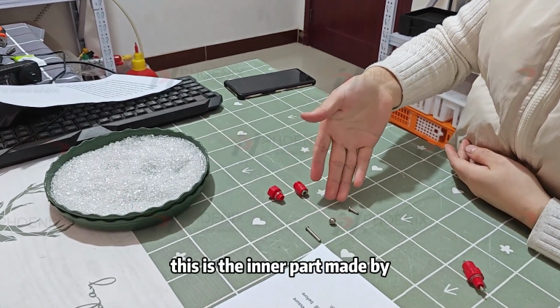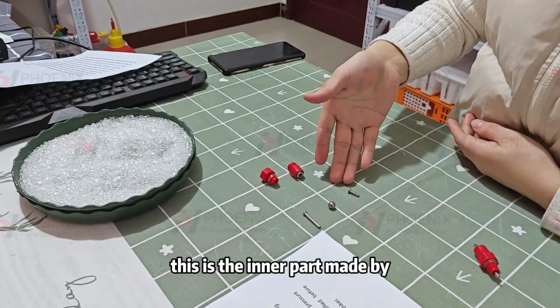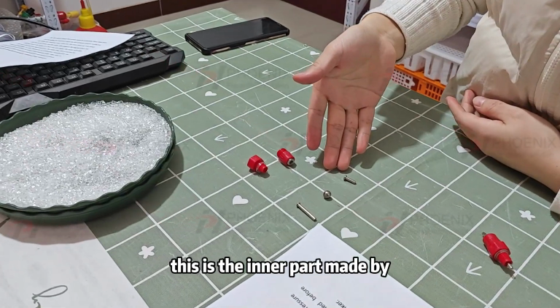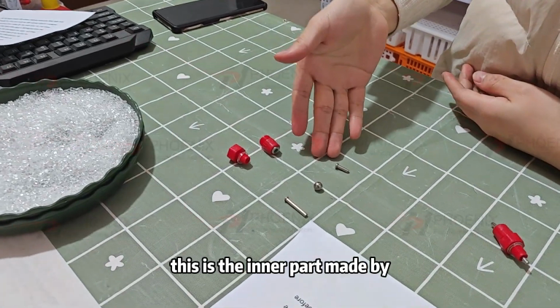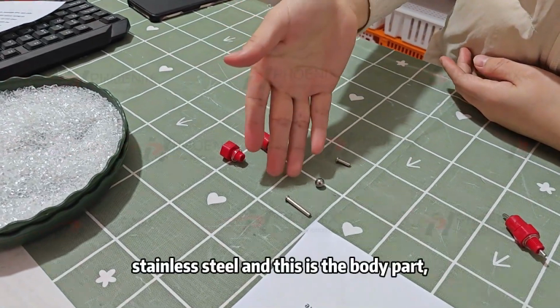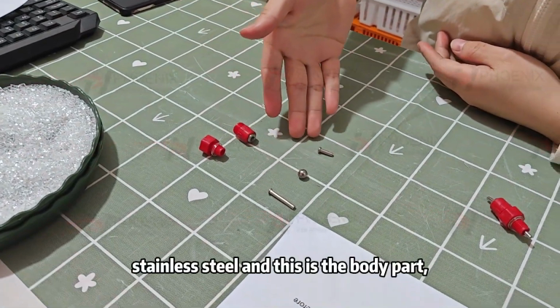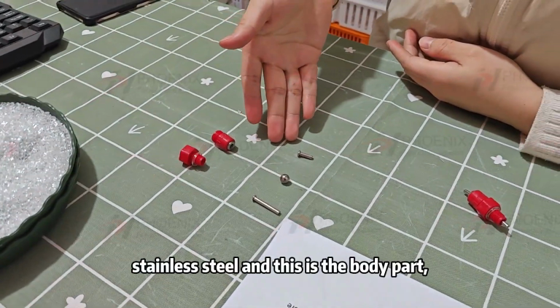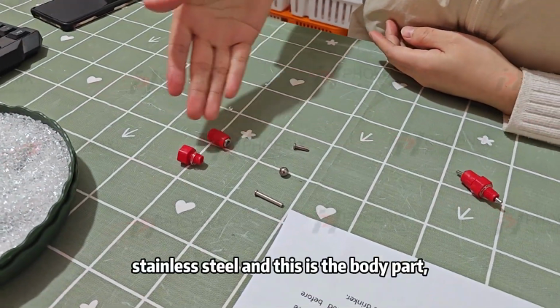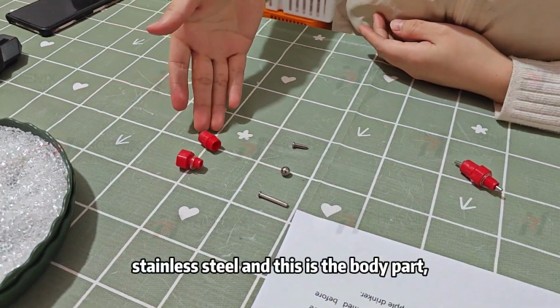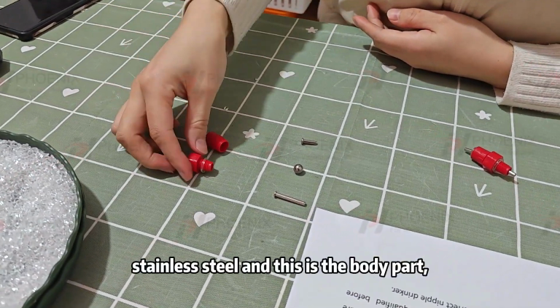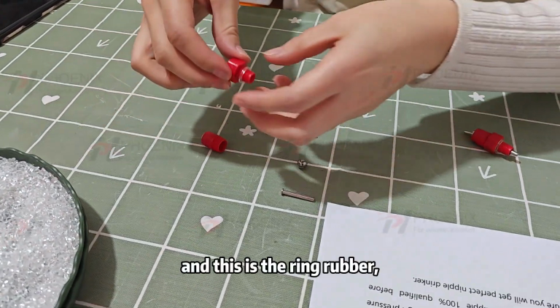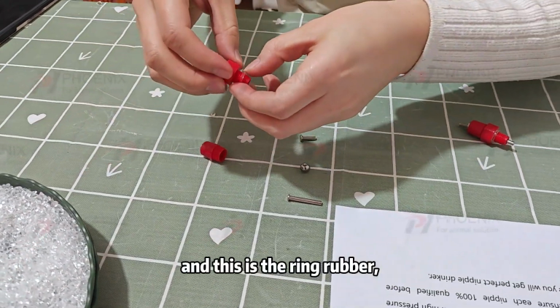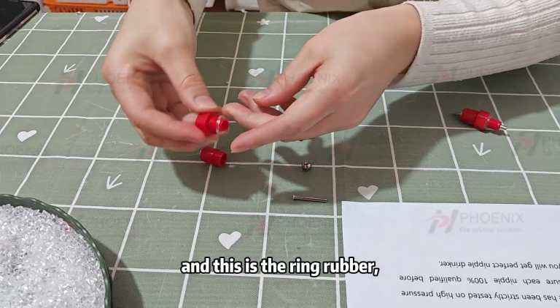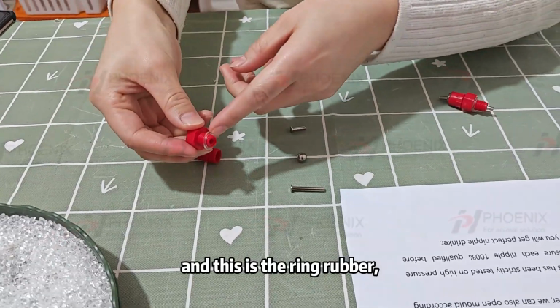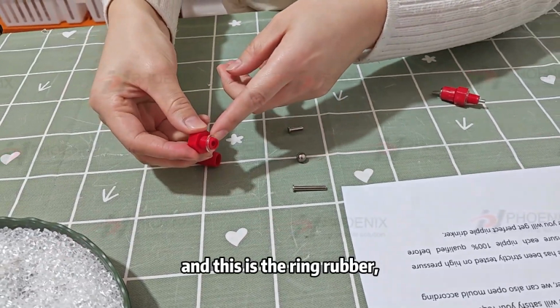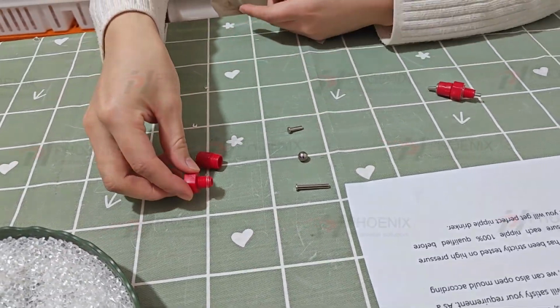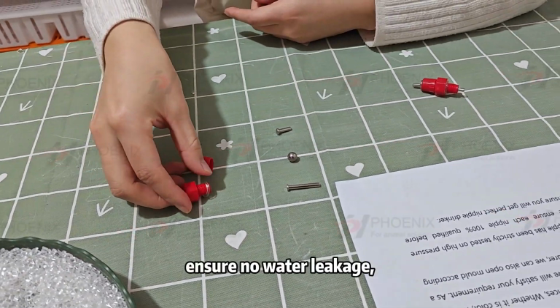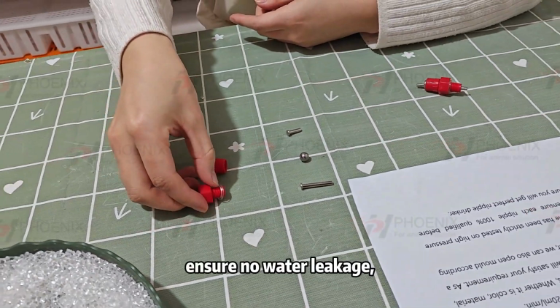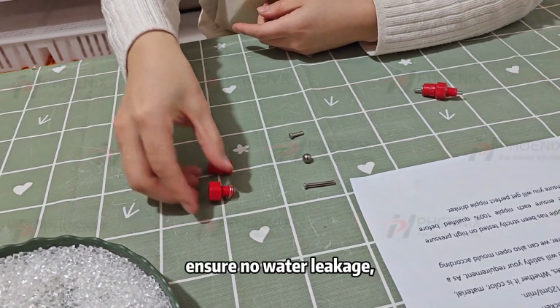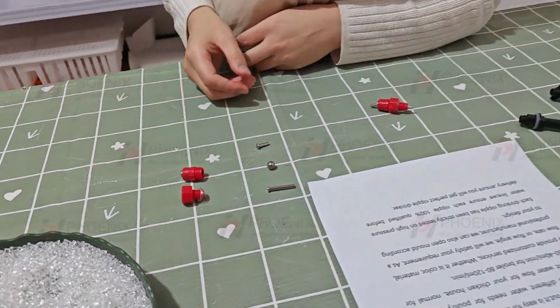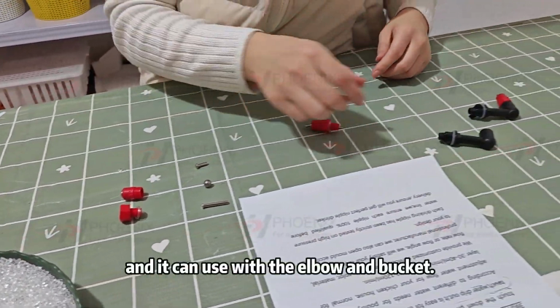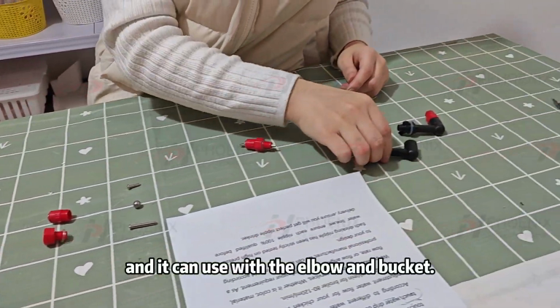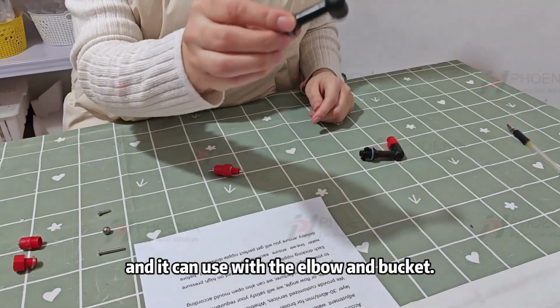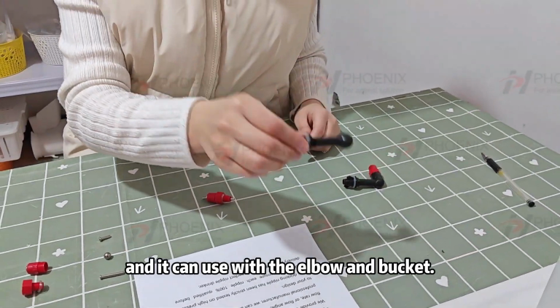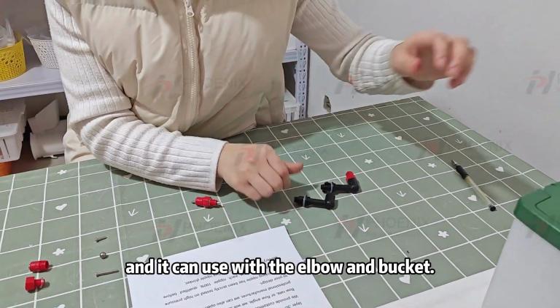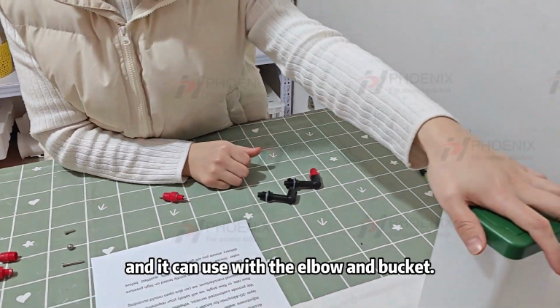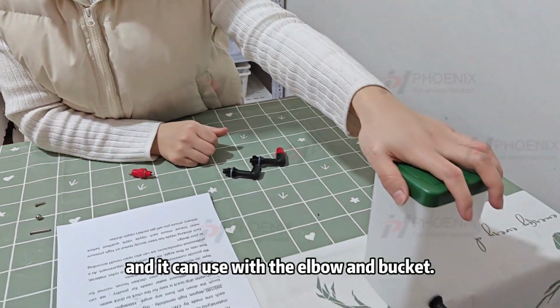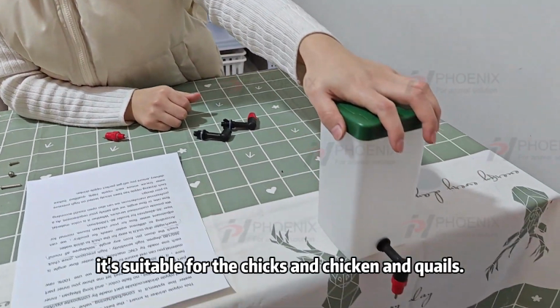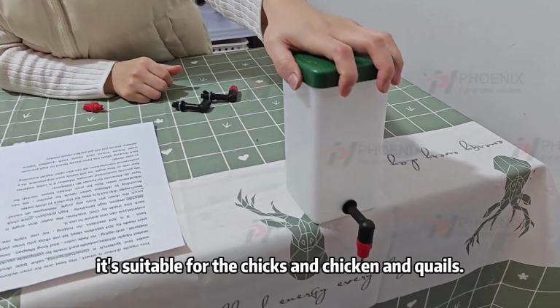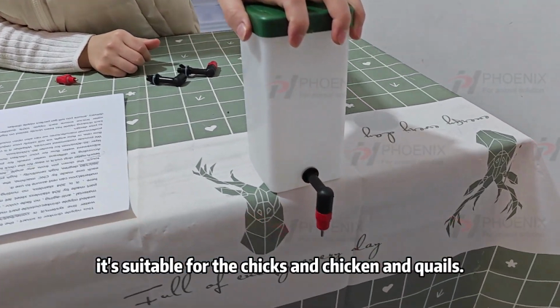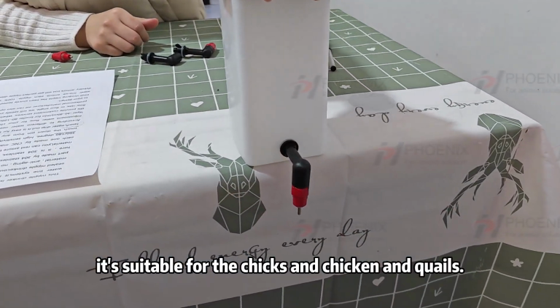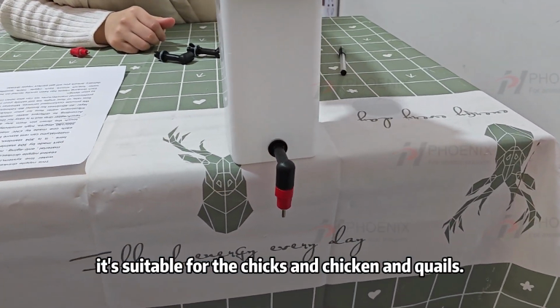This is the inner part, made of stainless steel, and this is the body part. This is the rubber ring, which ensures no water leakage. It can be used with an elbow fitting and bucket, making it suitable for chicks and hens.